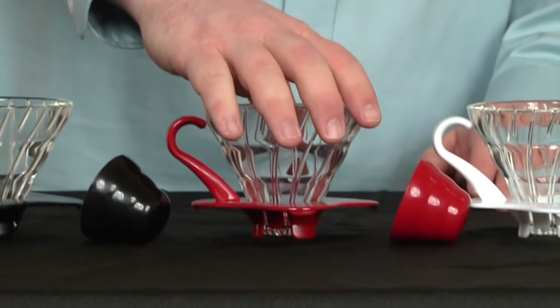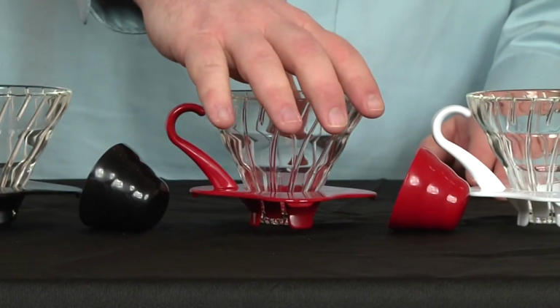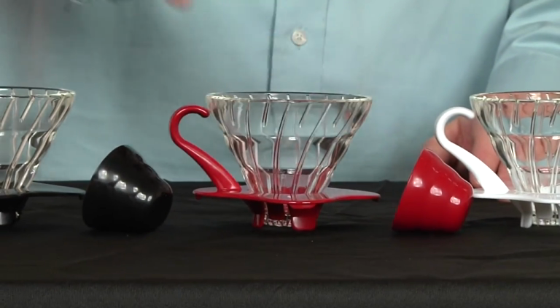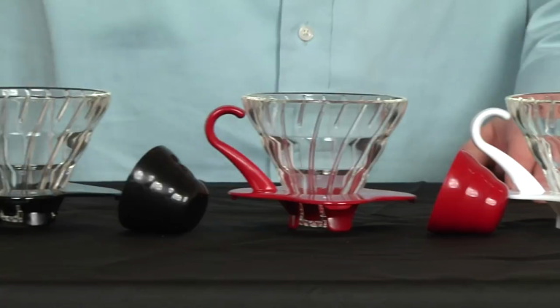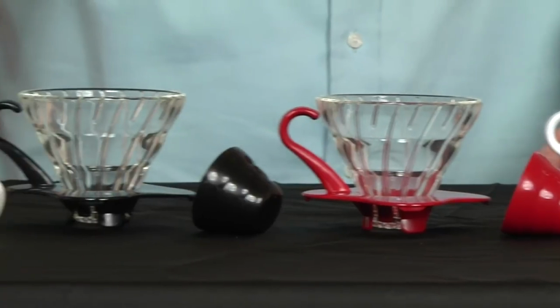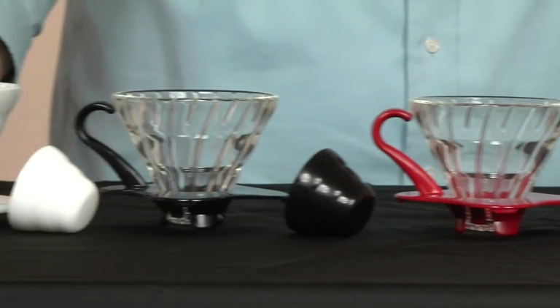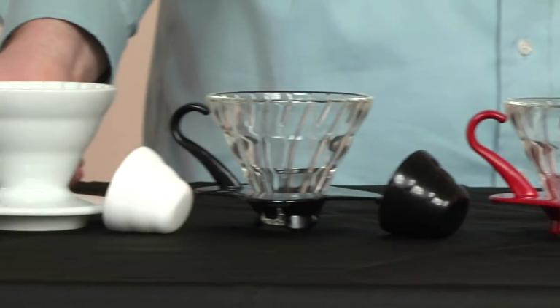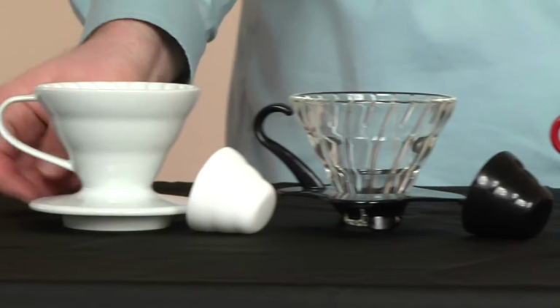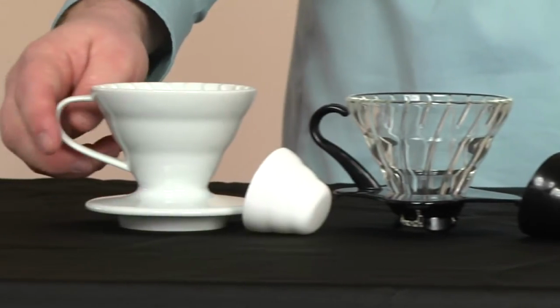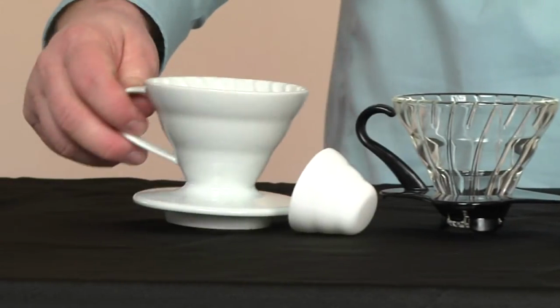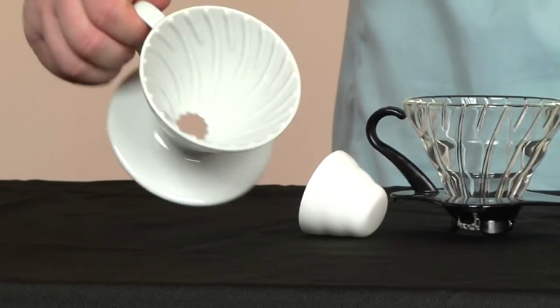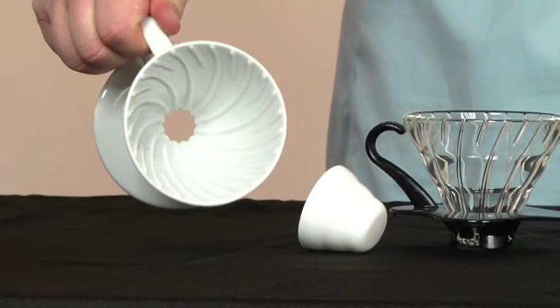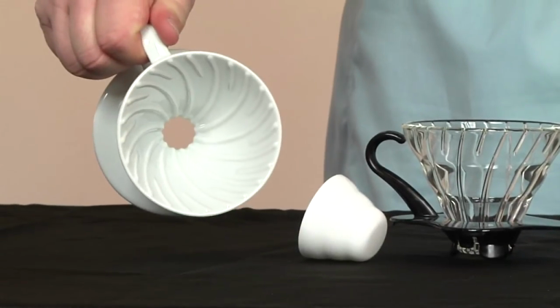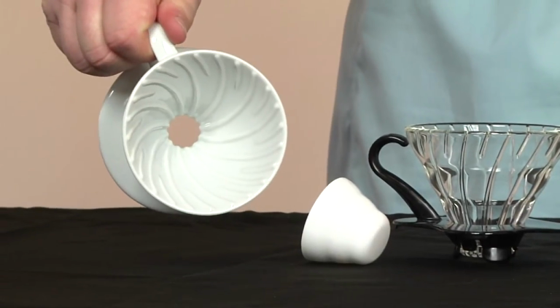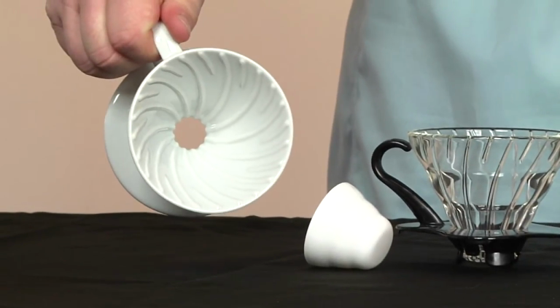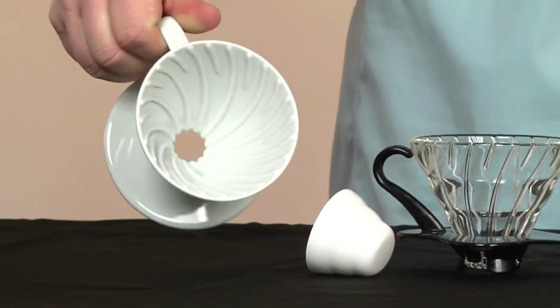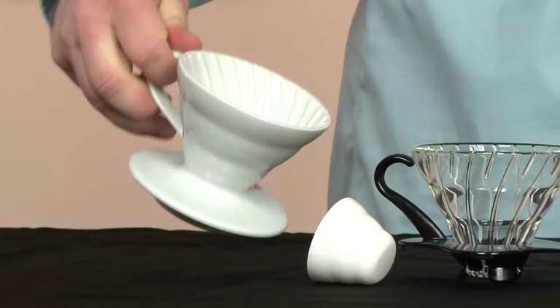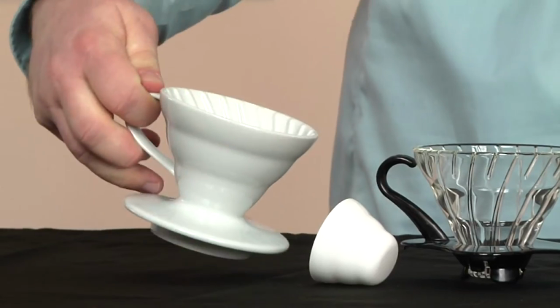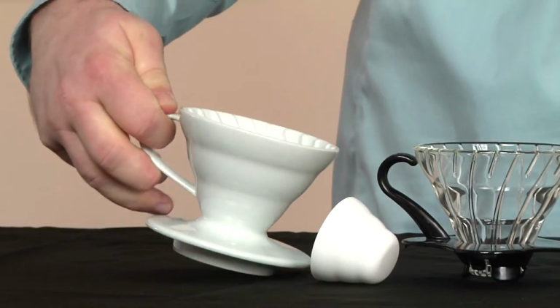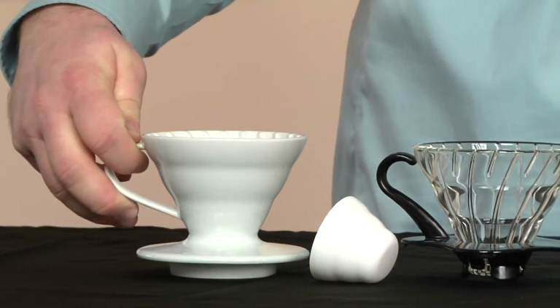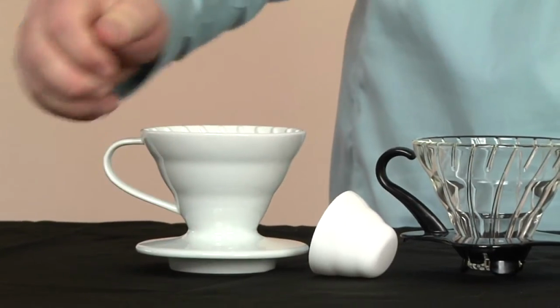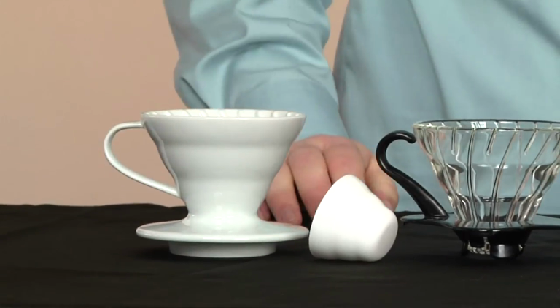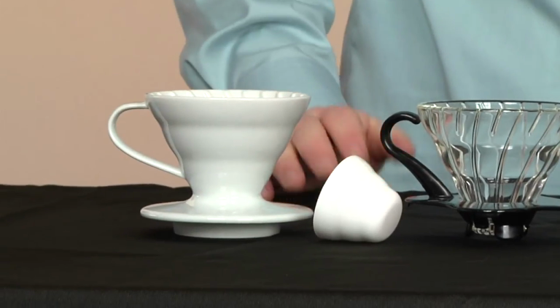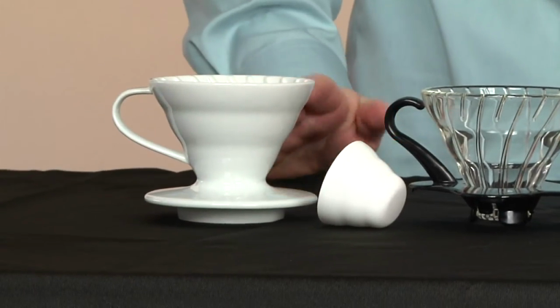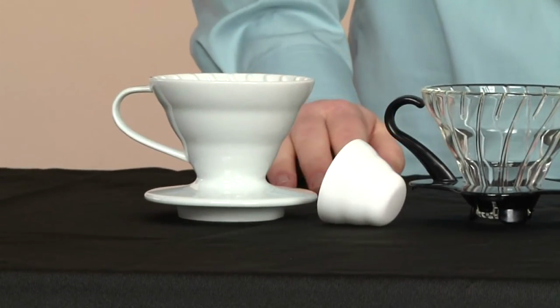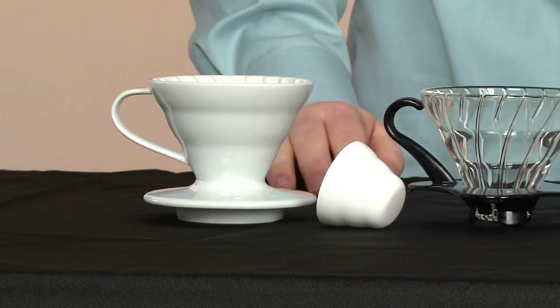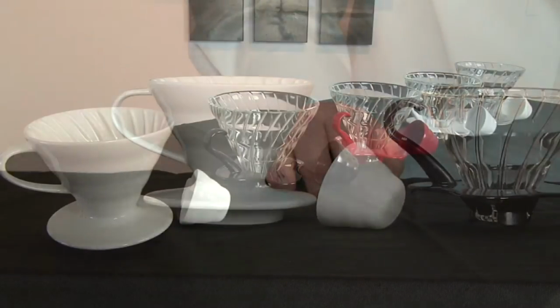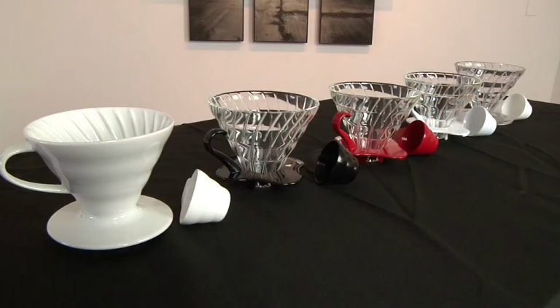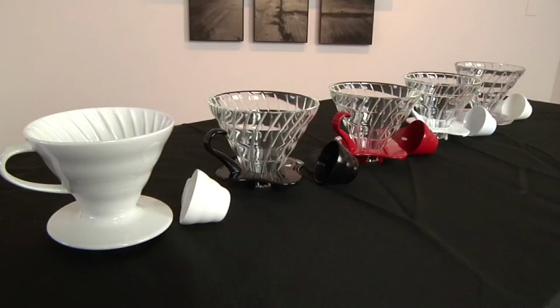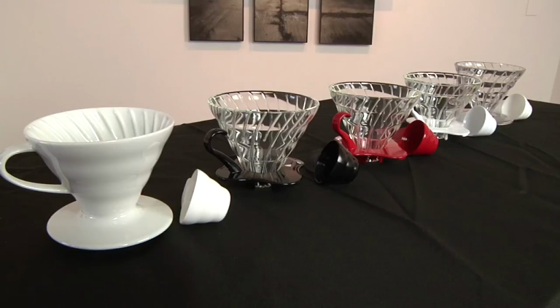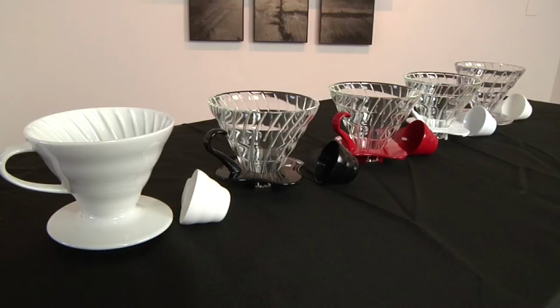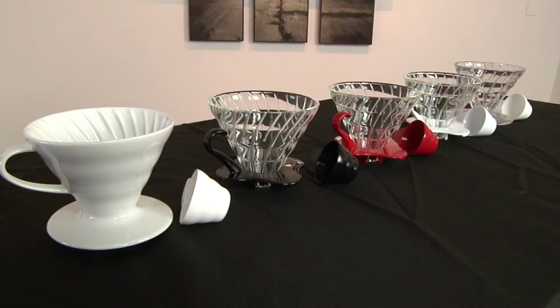Our last one over here is the ceramic model. You can see right through here the ridges. The ceramic is really heavy duty, and also just a real classic design — a real nice look for those who like ceramic. We like that one too.